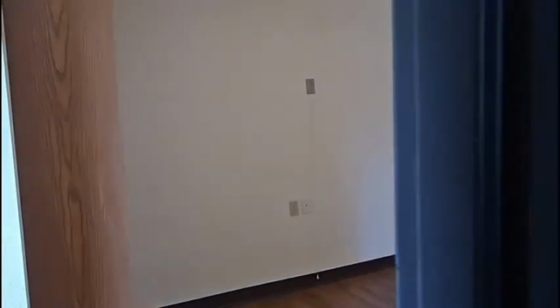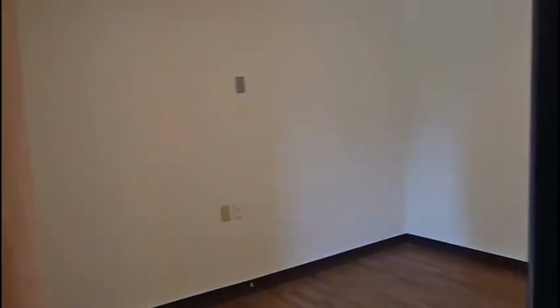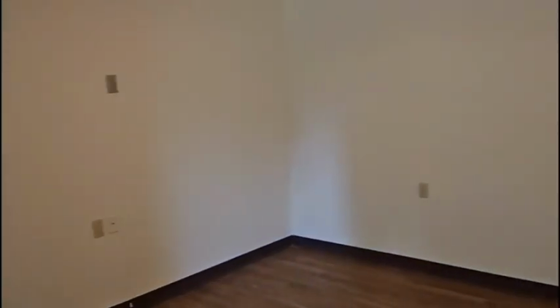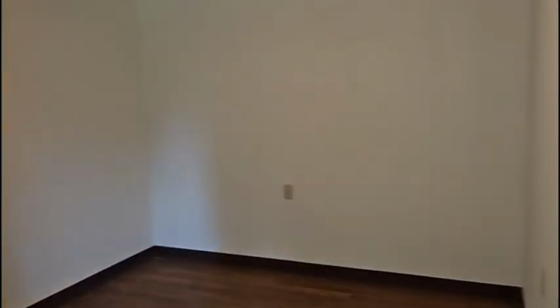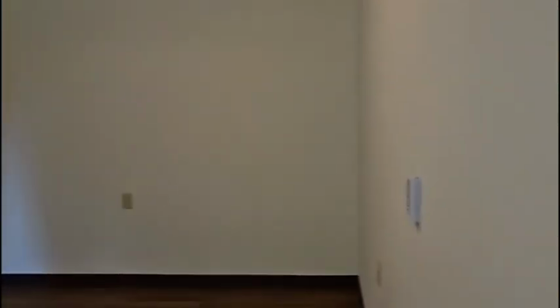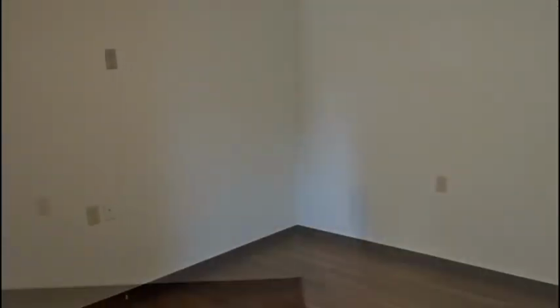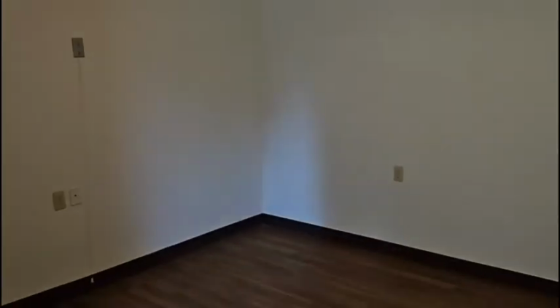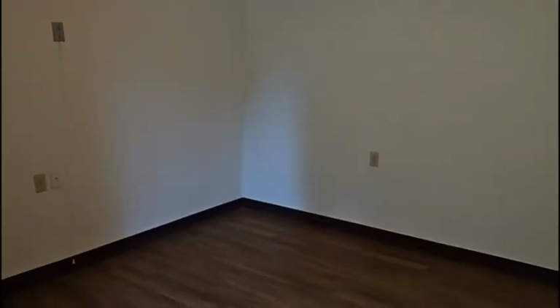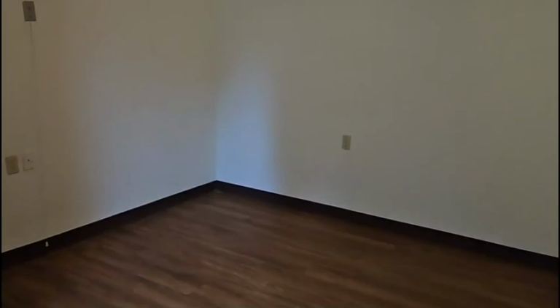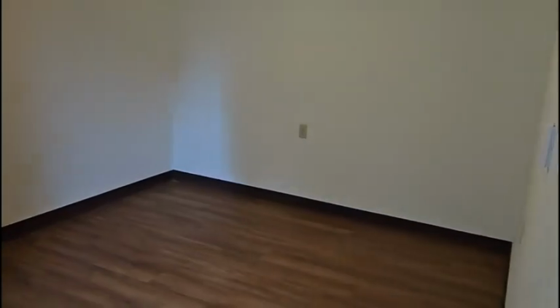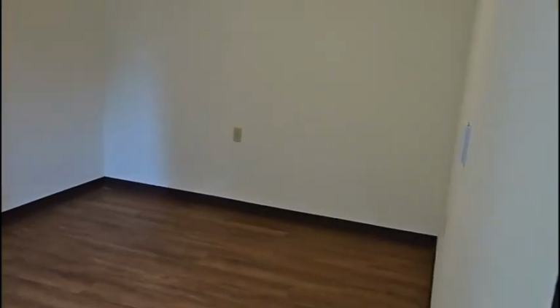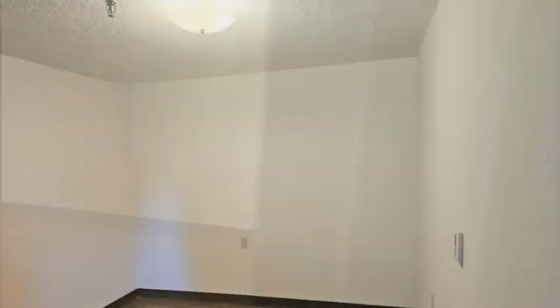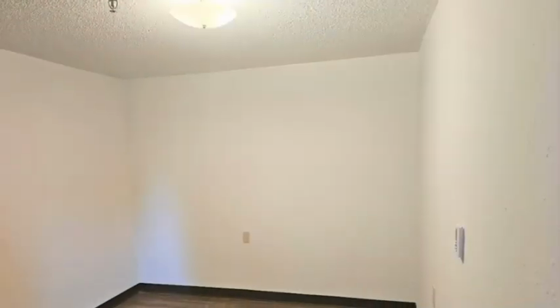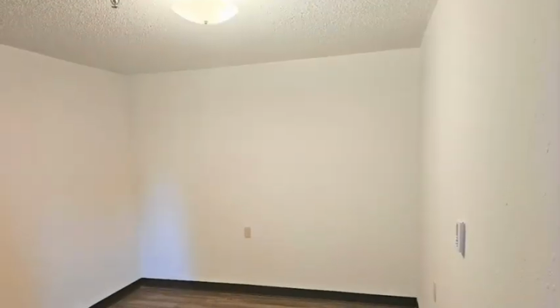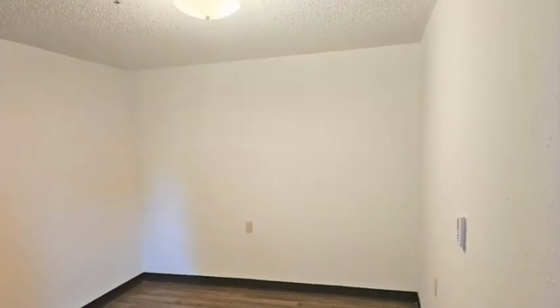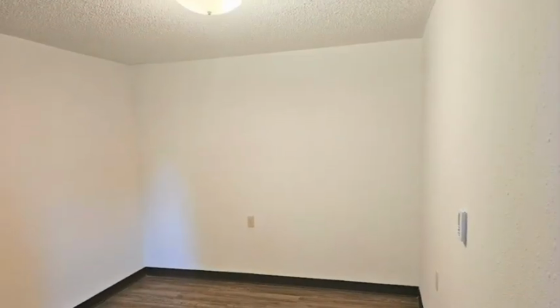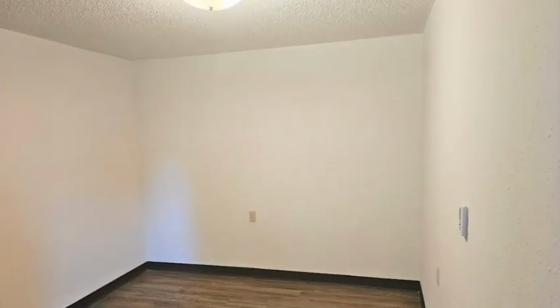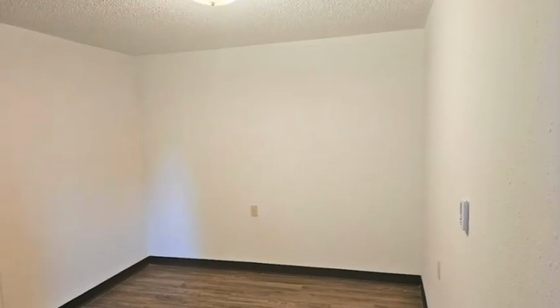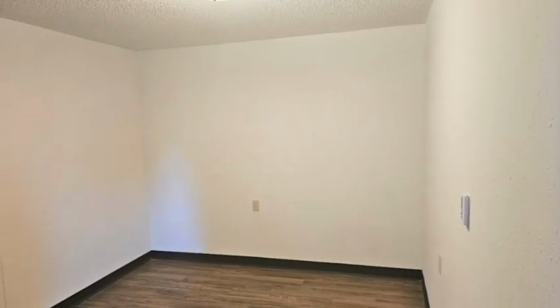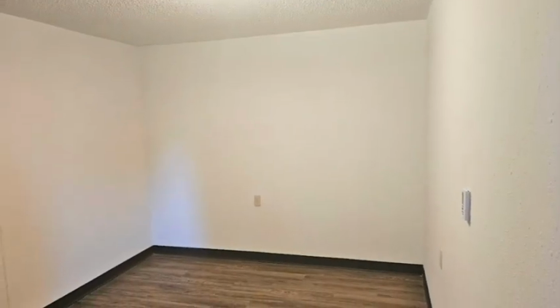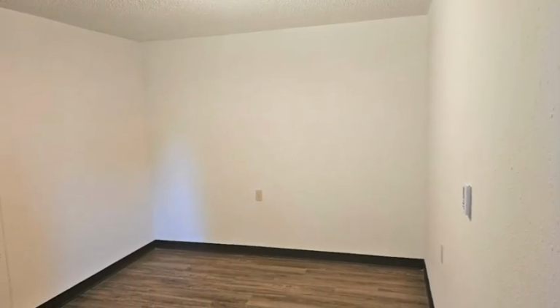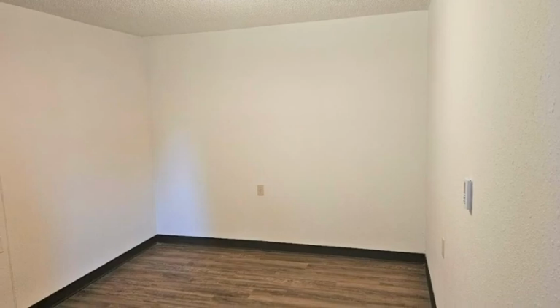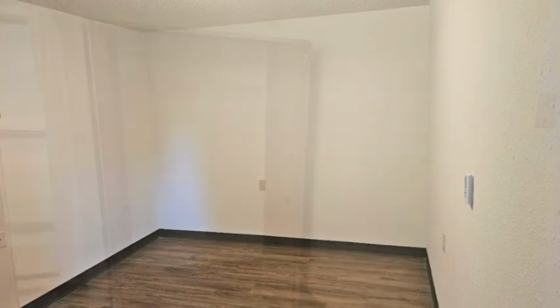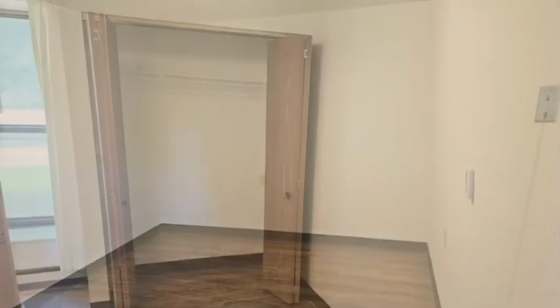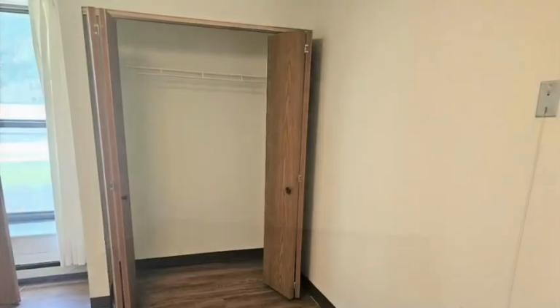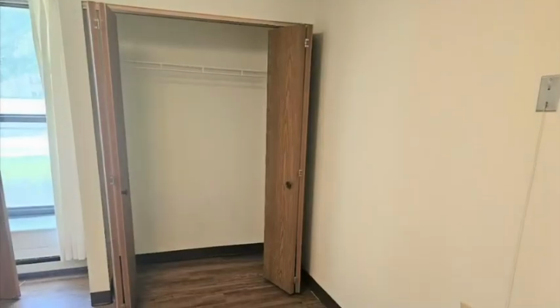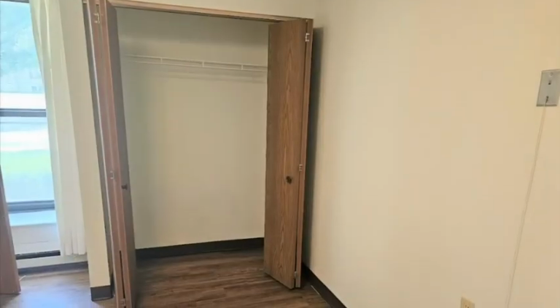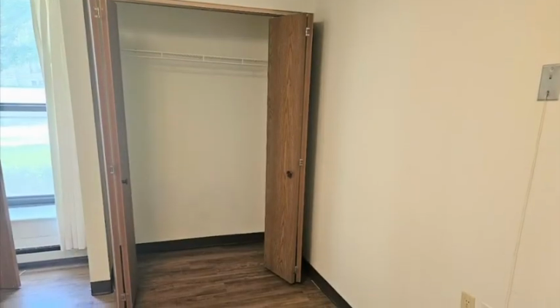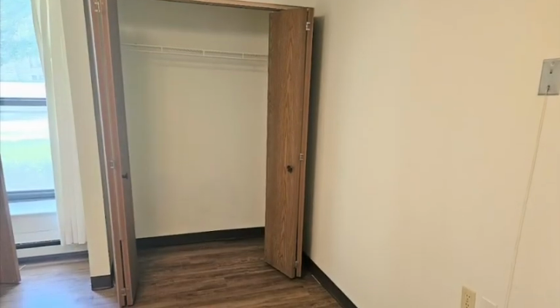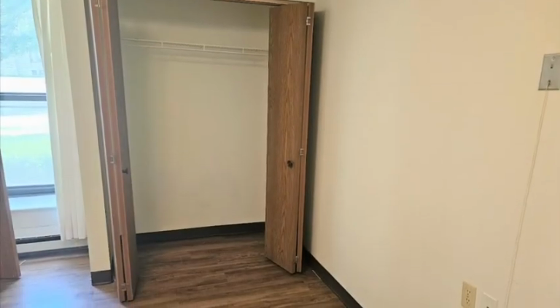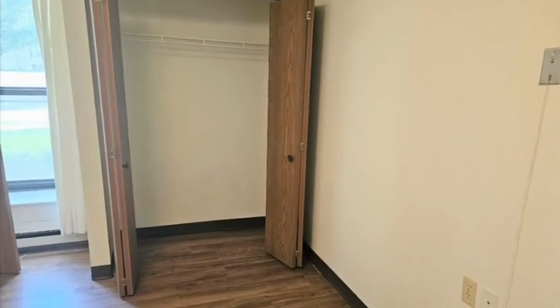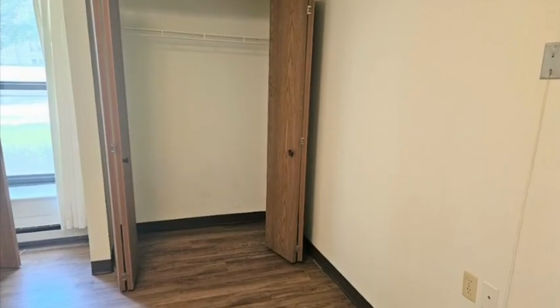Your bedroom will feature a ceiling light, emergency pull cord, and a window to allow for plenty of natural lighting. You will also have a spacious closet to store all your personal items.